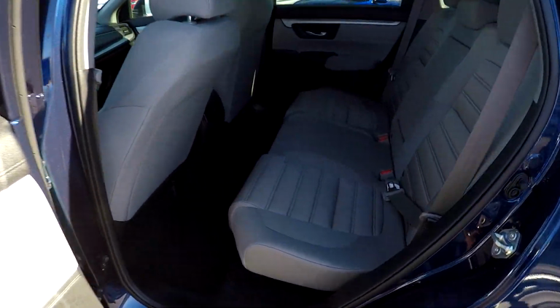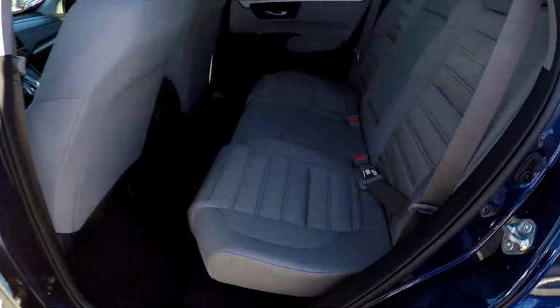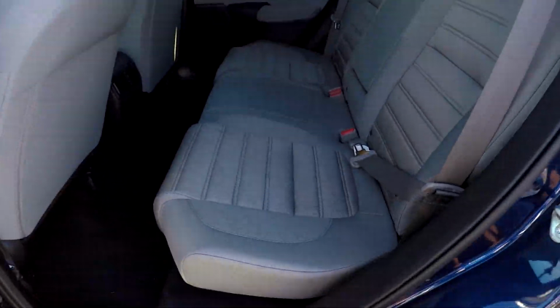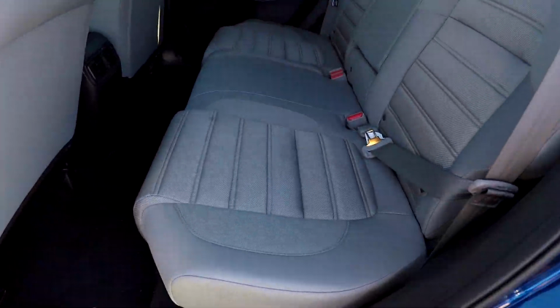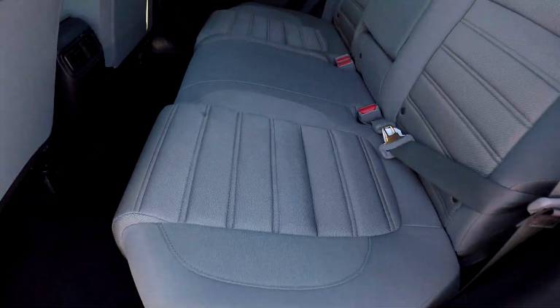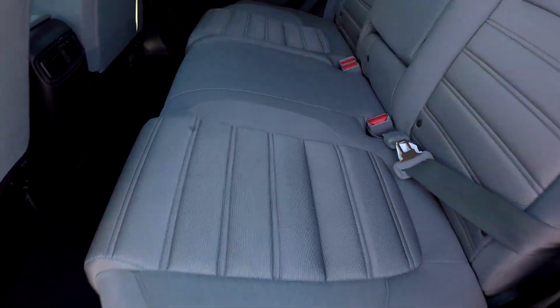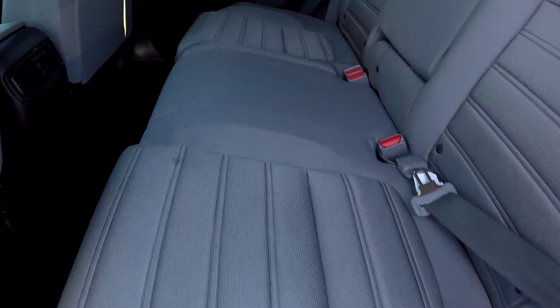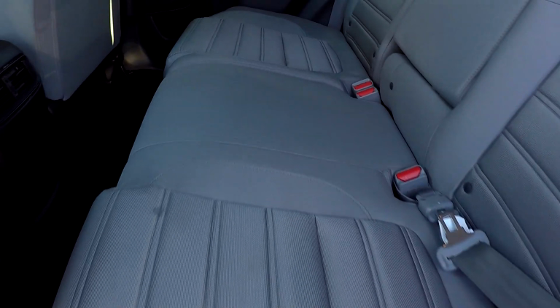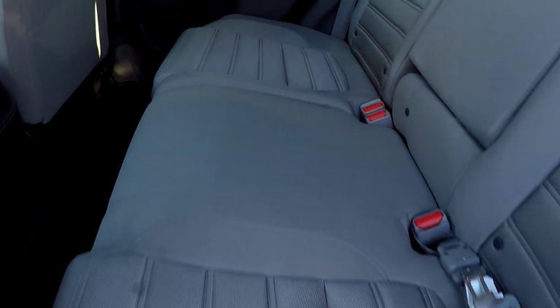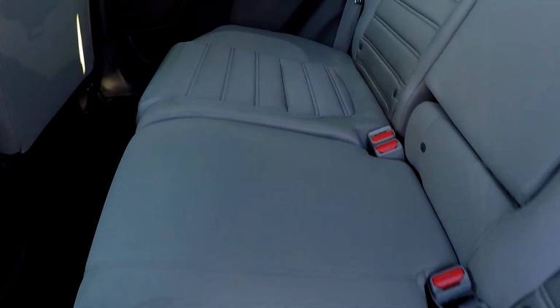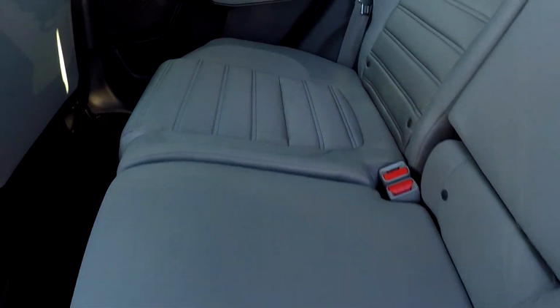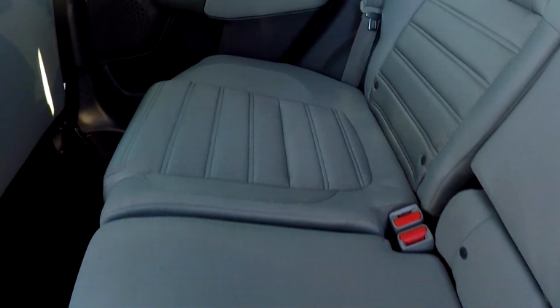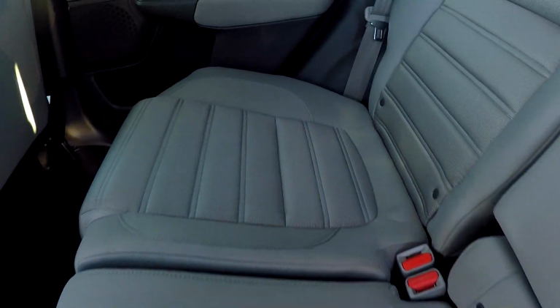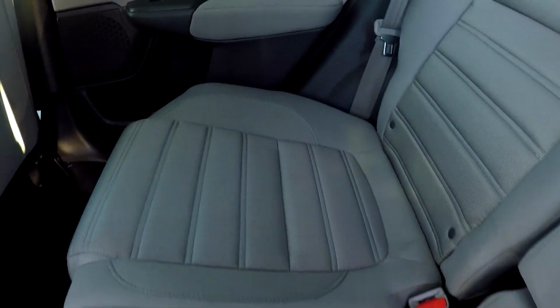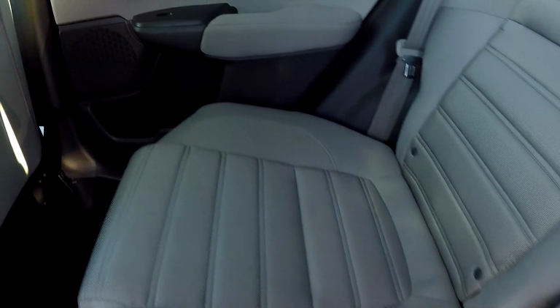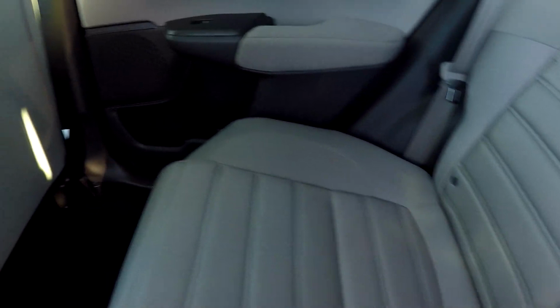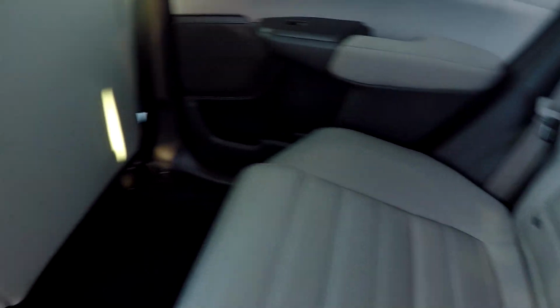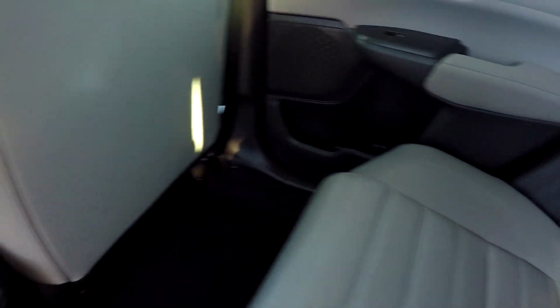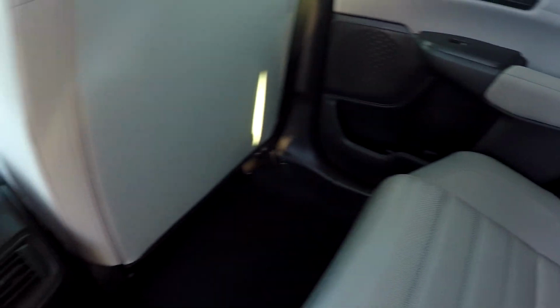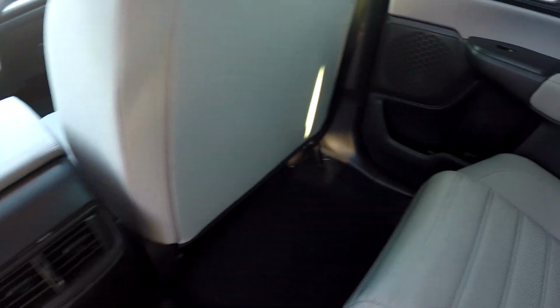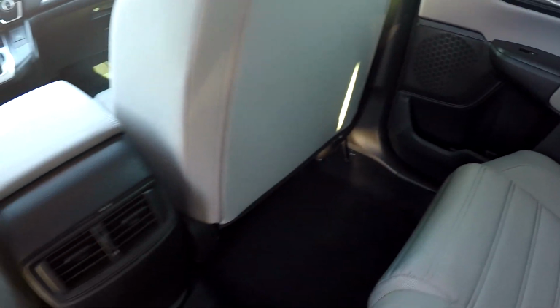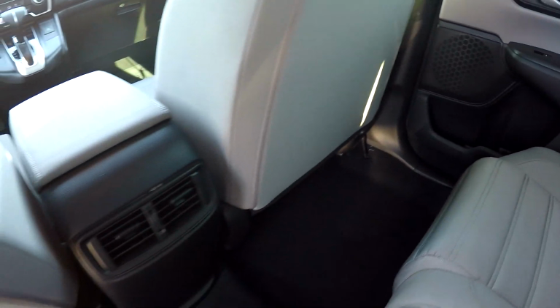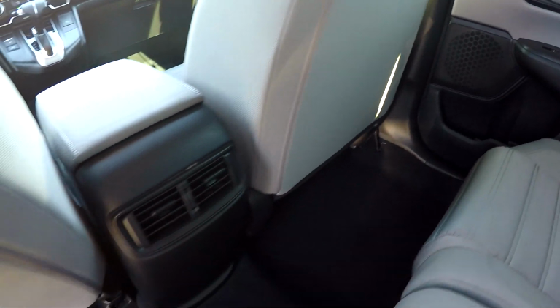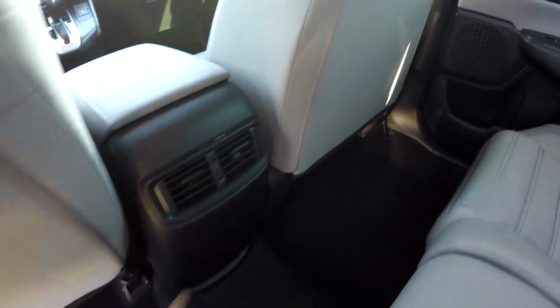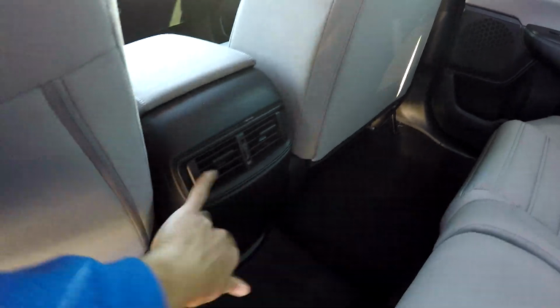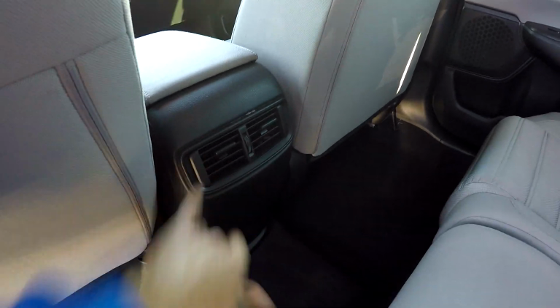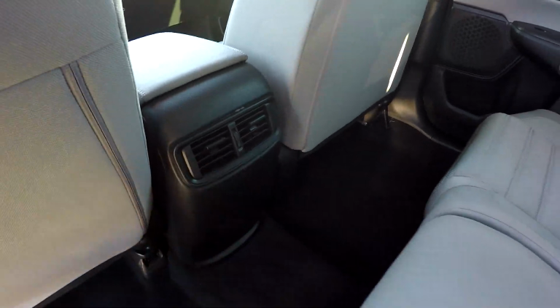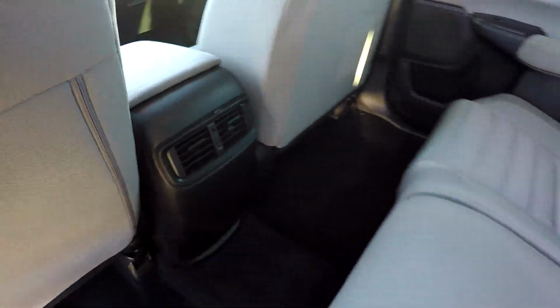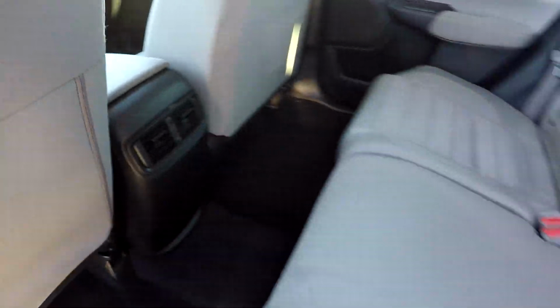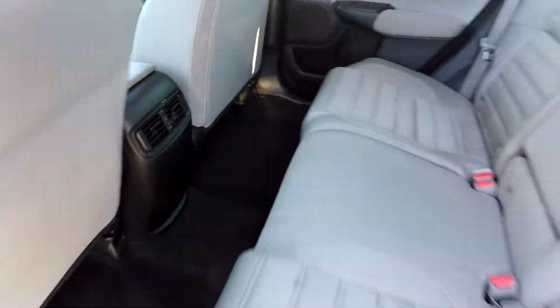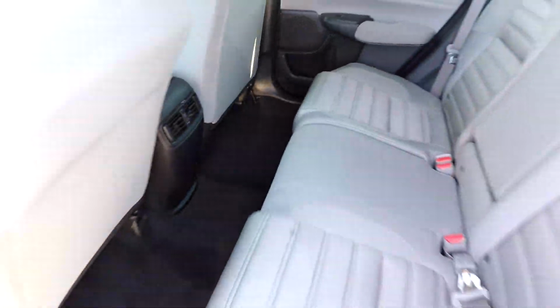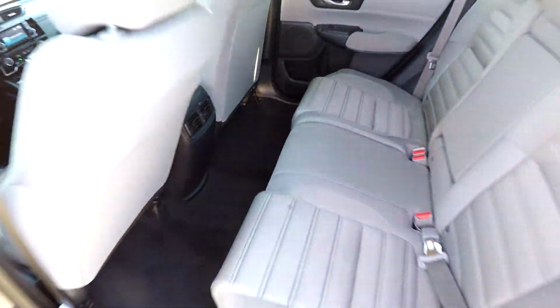We'll look in the back seat now. We're just gonna do a quick pan over the seating surface, looking for any major damage, any rips or tears. Everything there looks good. You've got rear air as an added option as well.